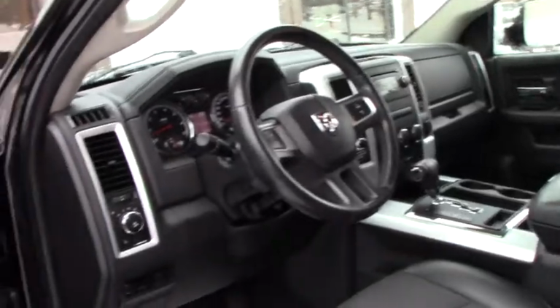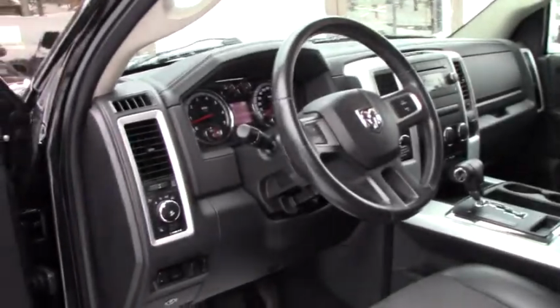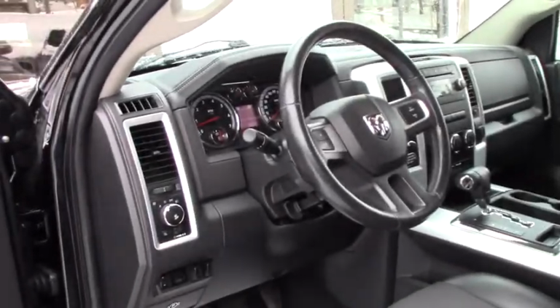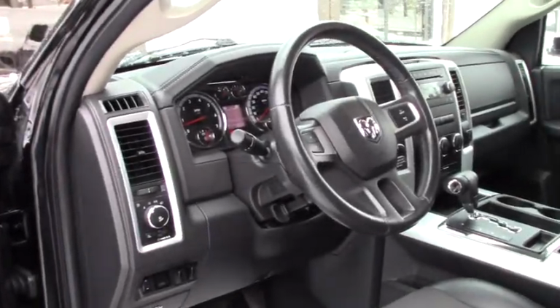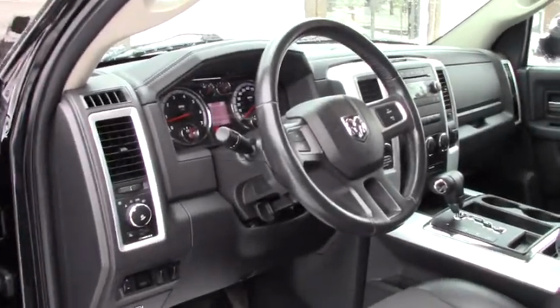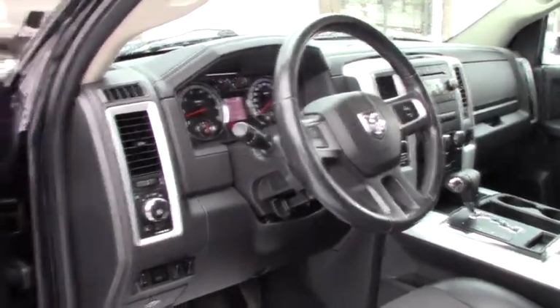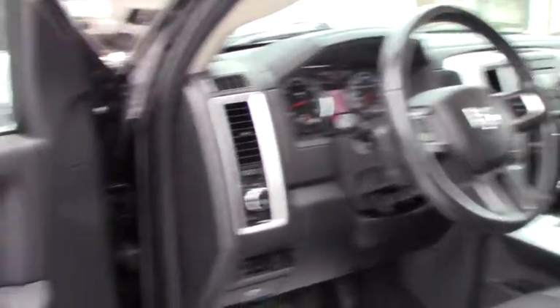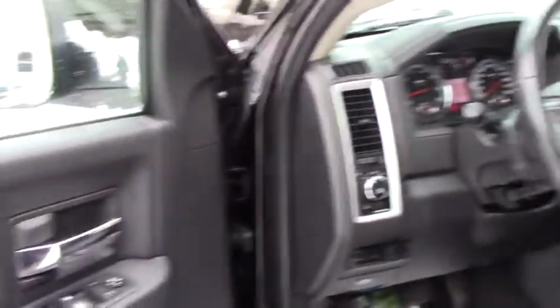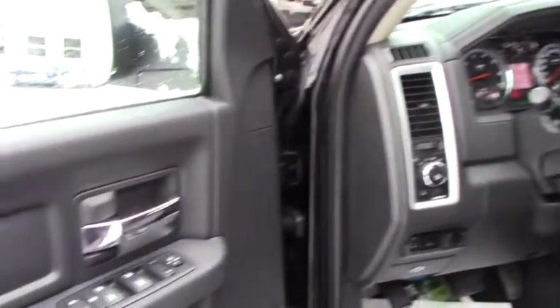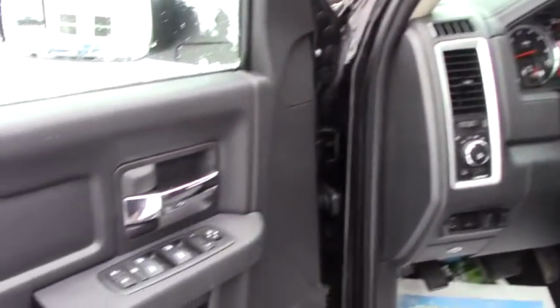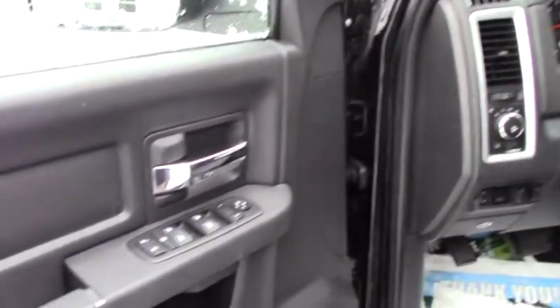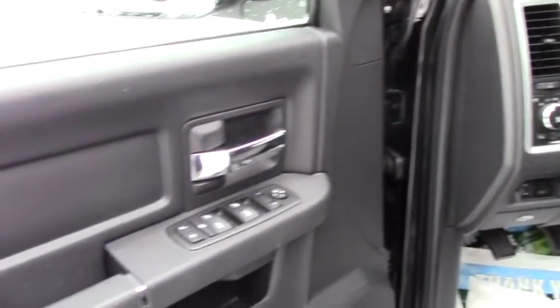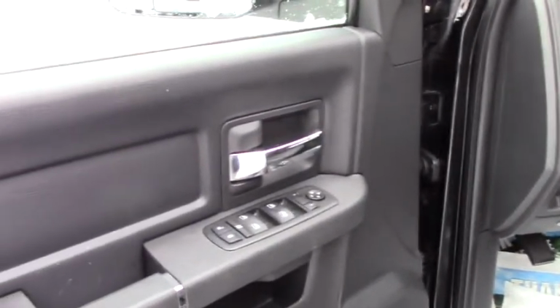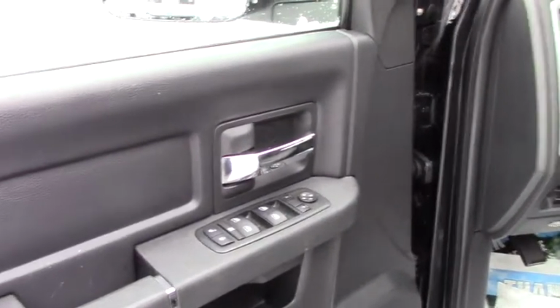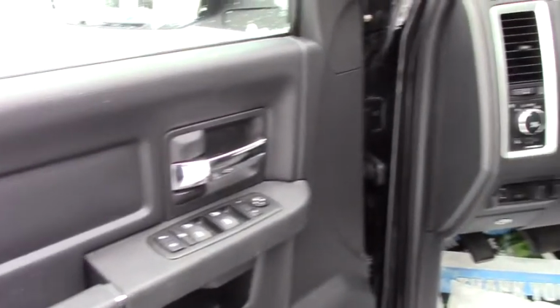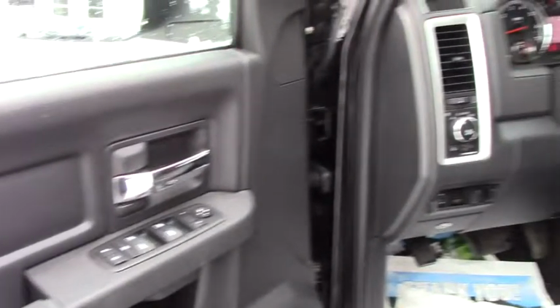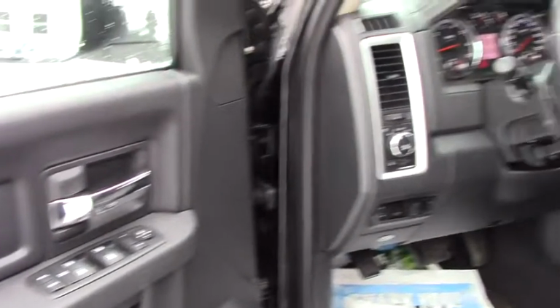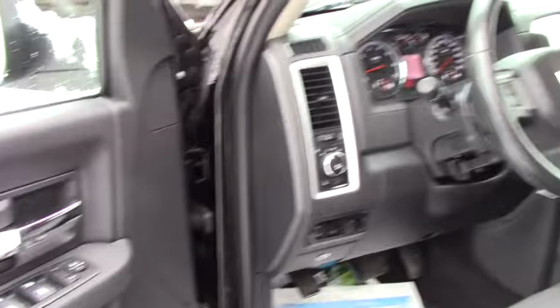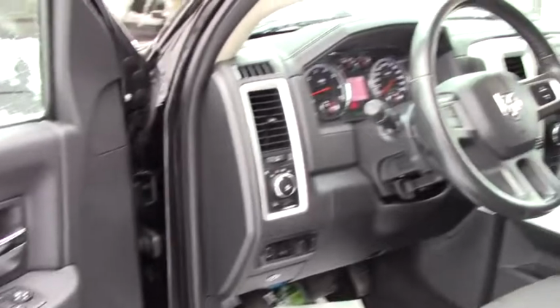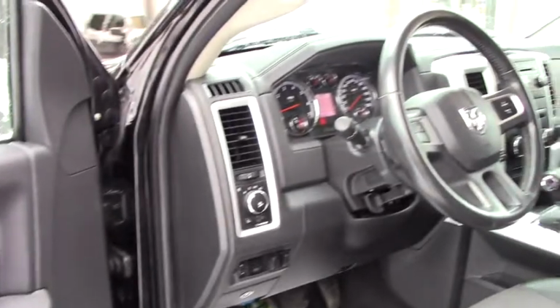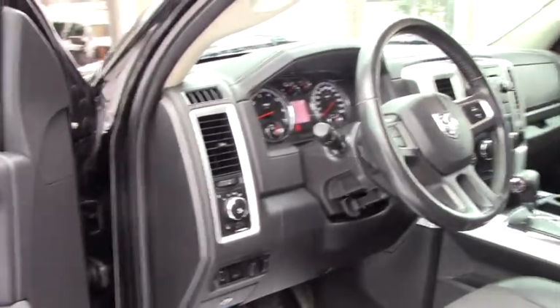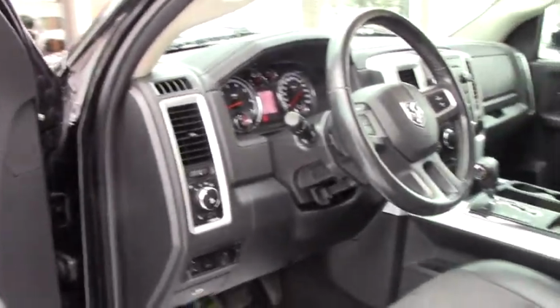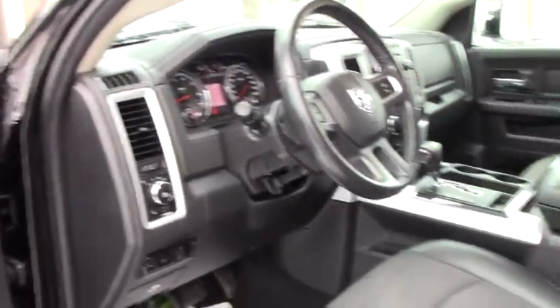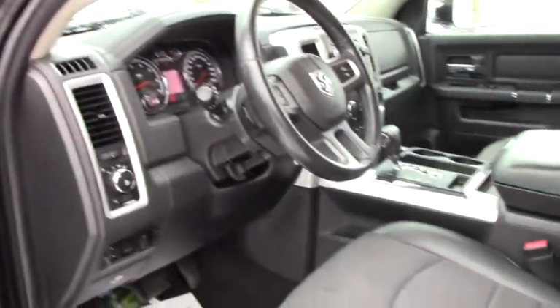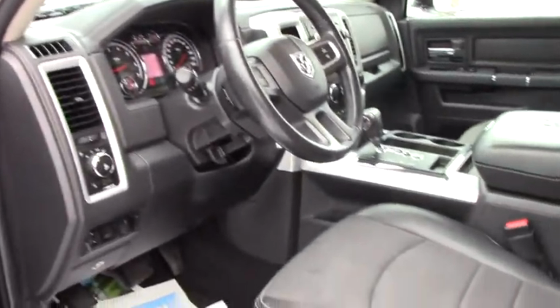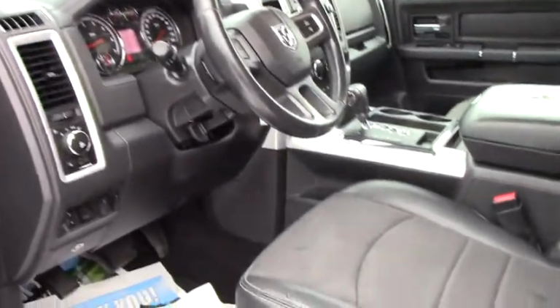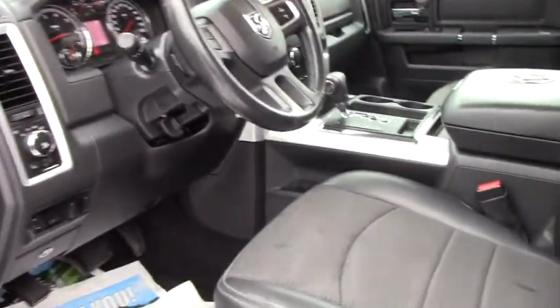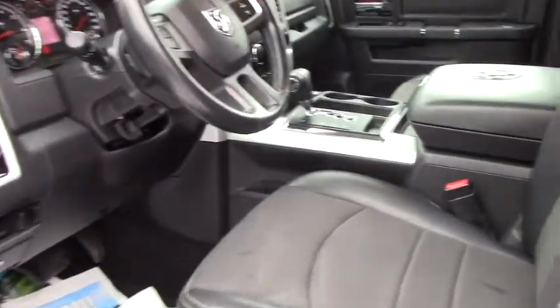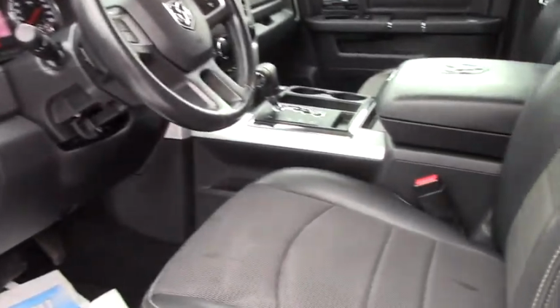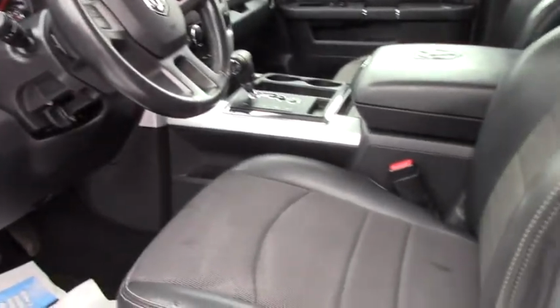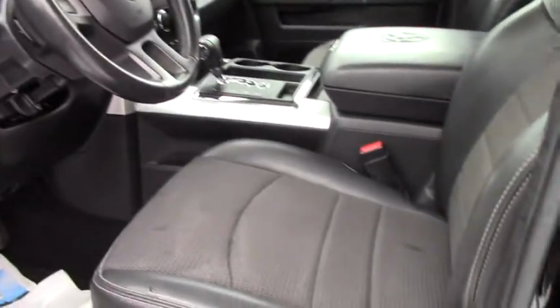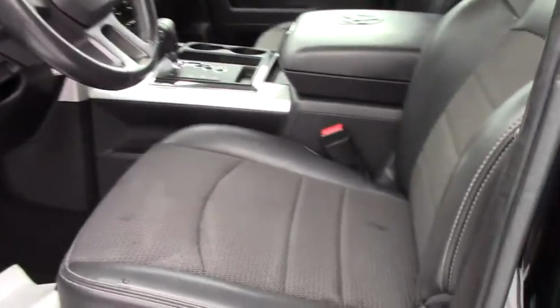You've got power locks, power windows, power and heated mirrors. You have the two-tone leather and cloth seats, power on the driver's side.